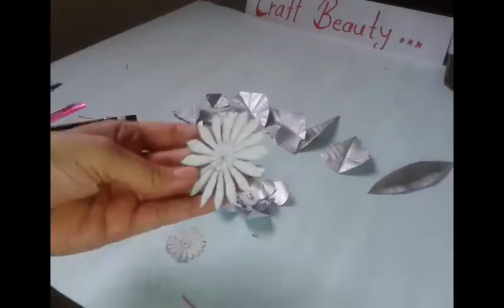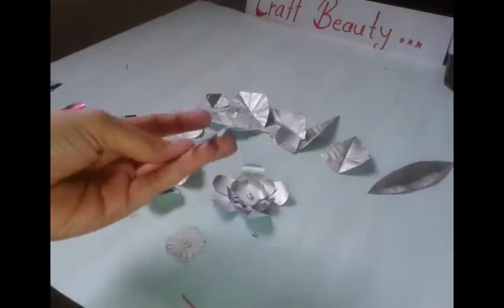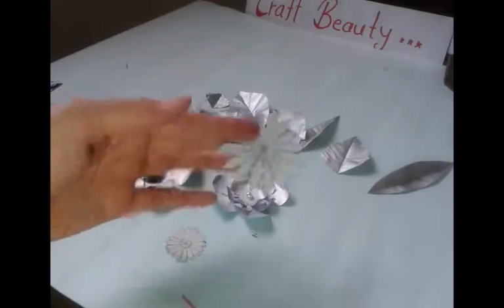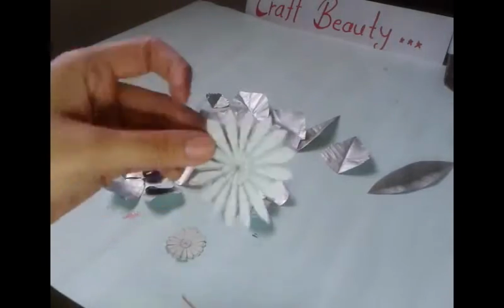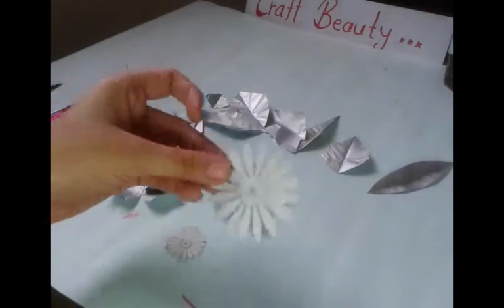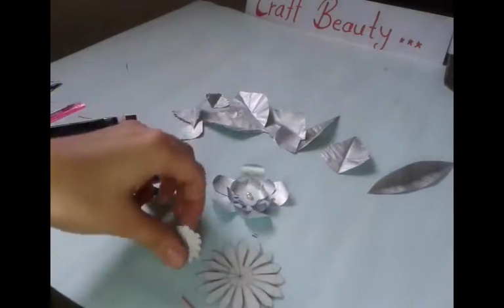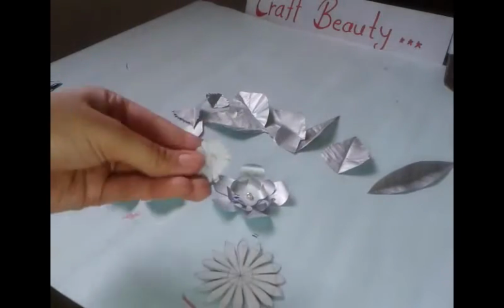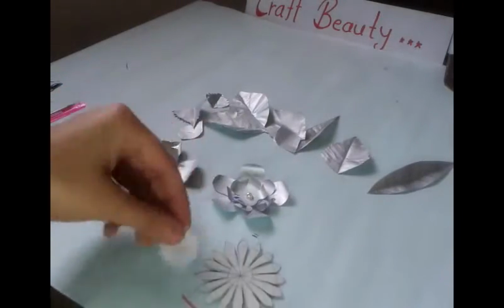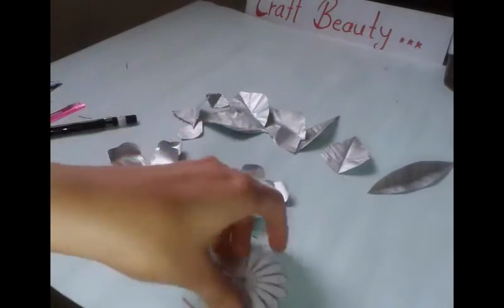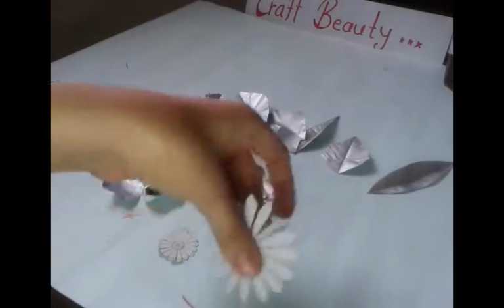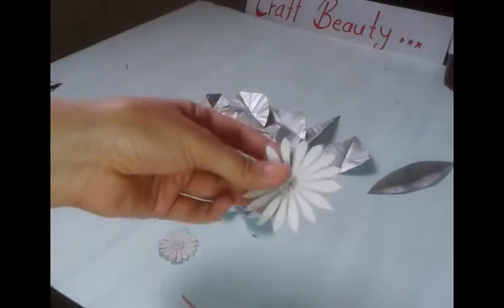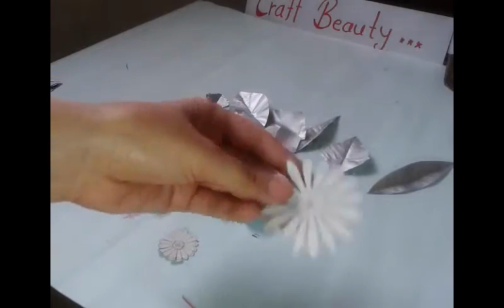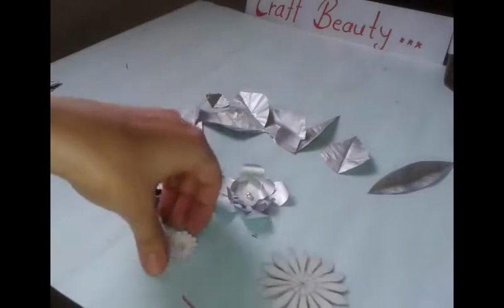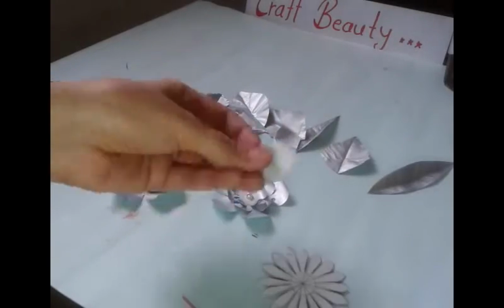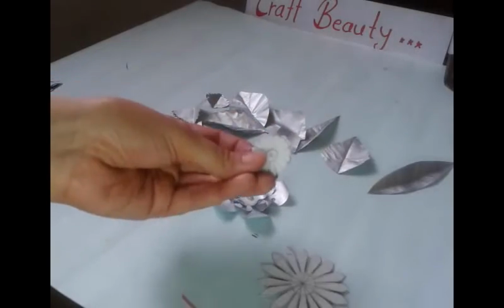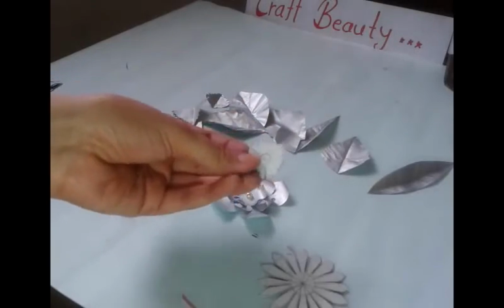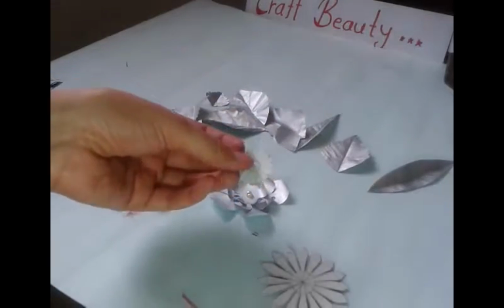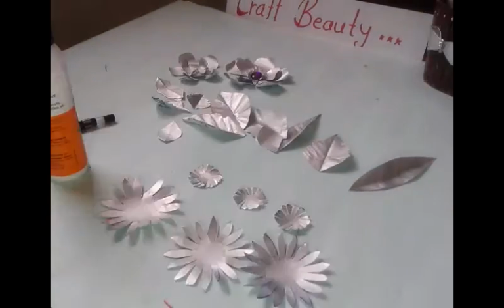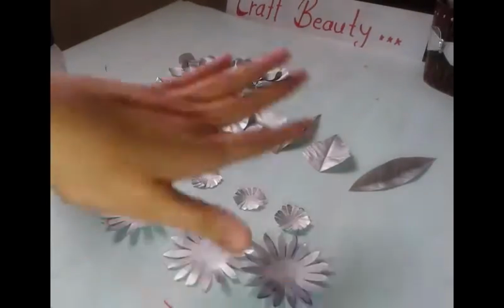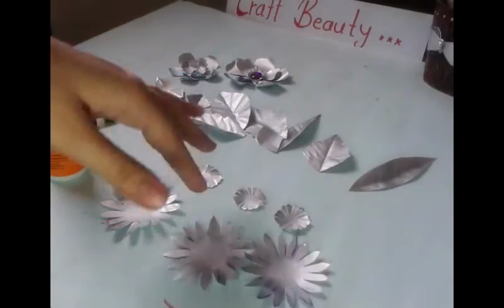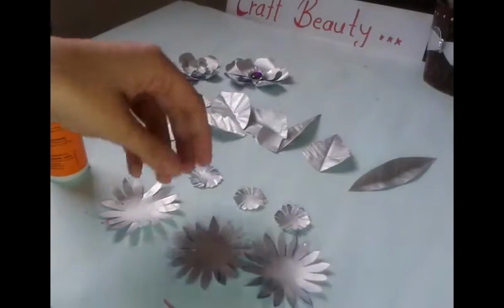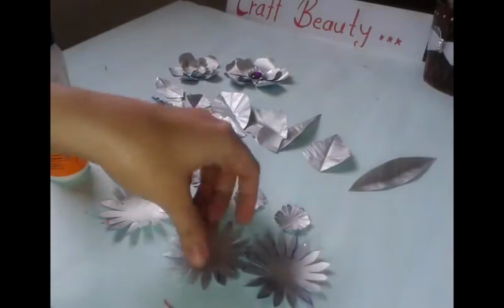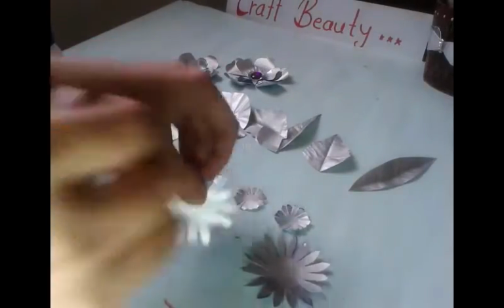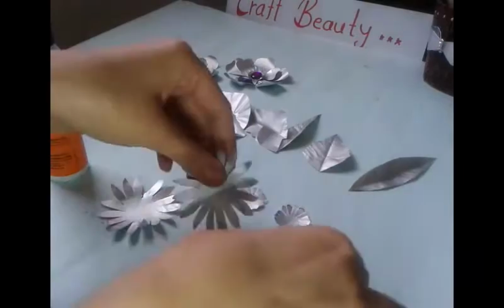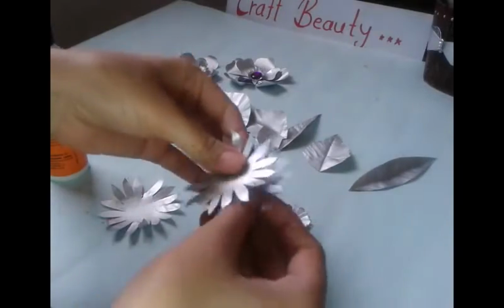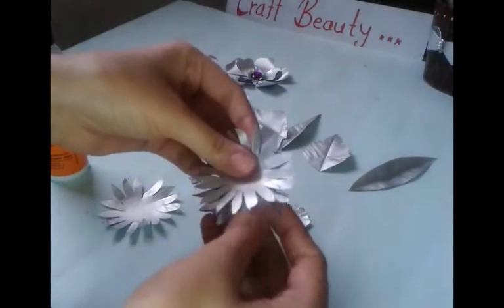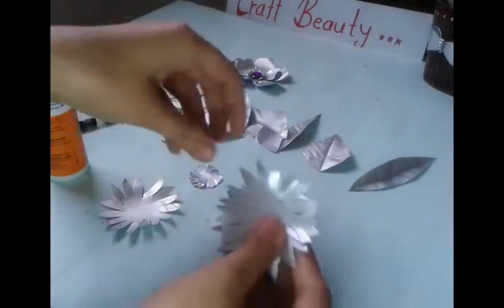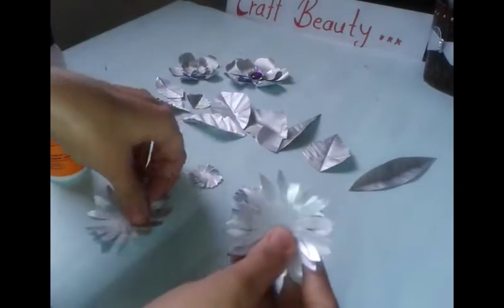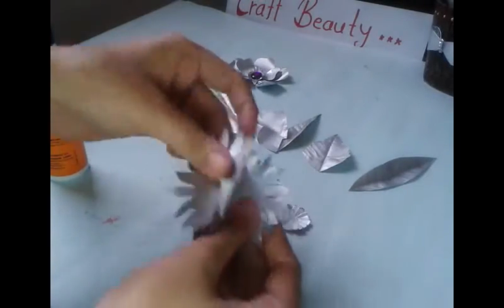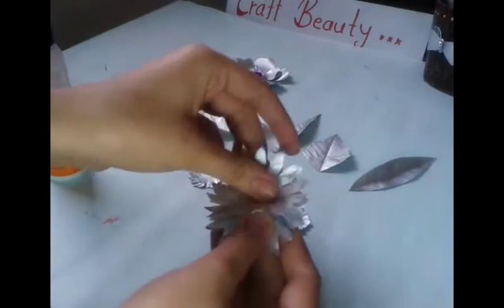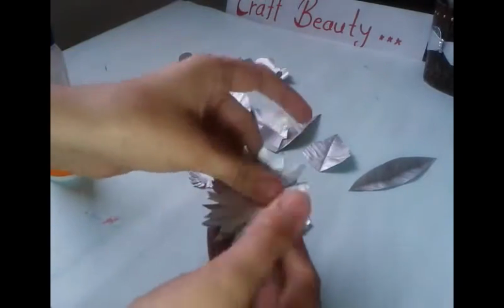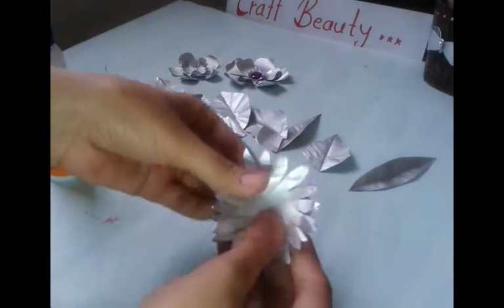Now for the third flower I have this cut out. I am gonna cut 3 shapes of these and 3 shapes of these. After cutting all these 6 shapes, I am gonna stick these 3 together.